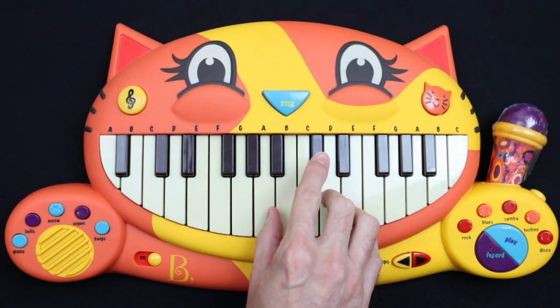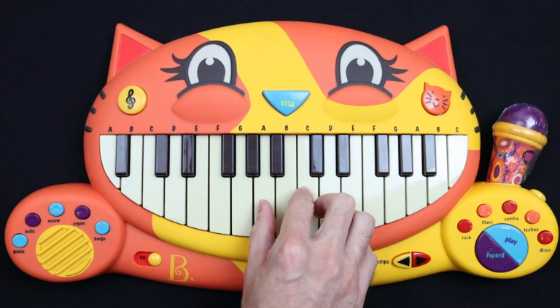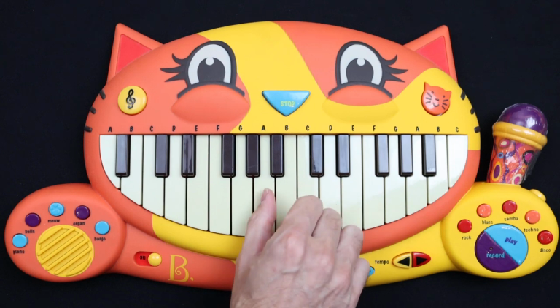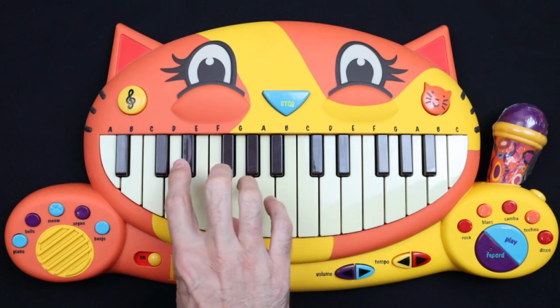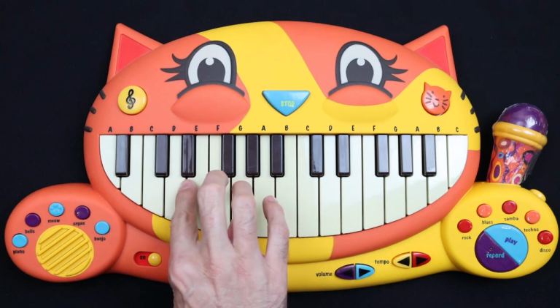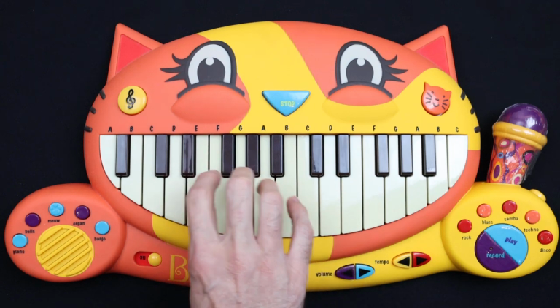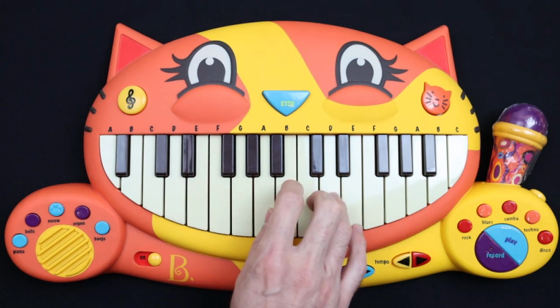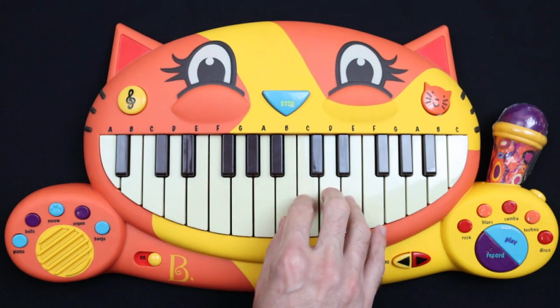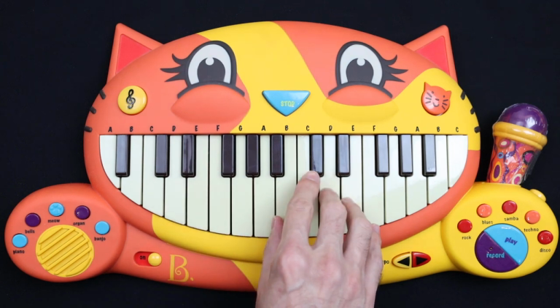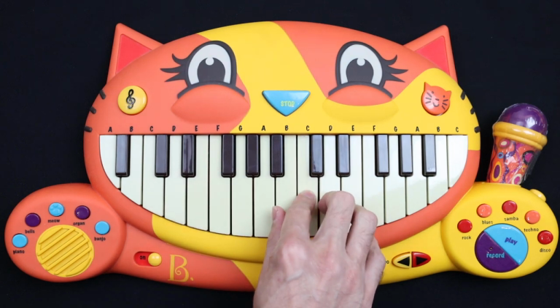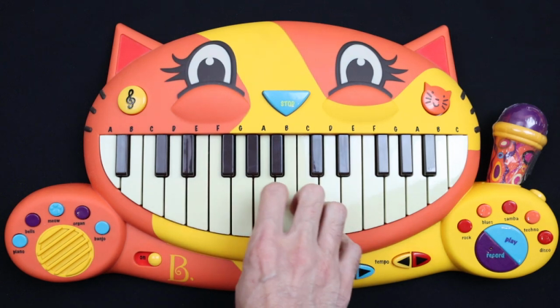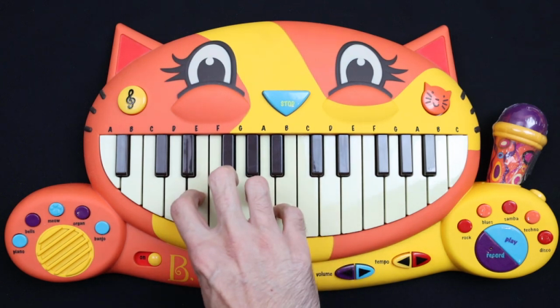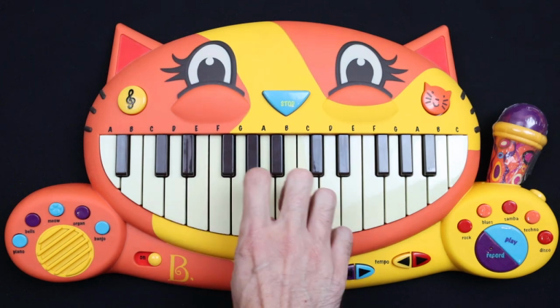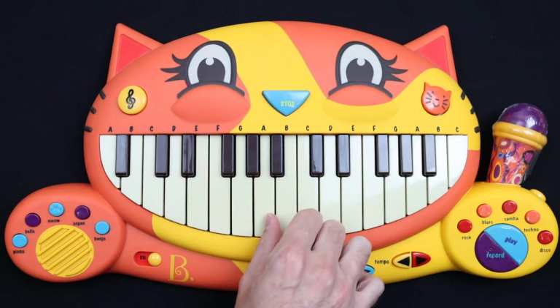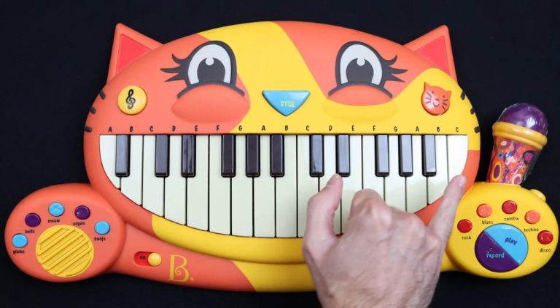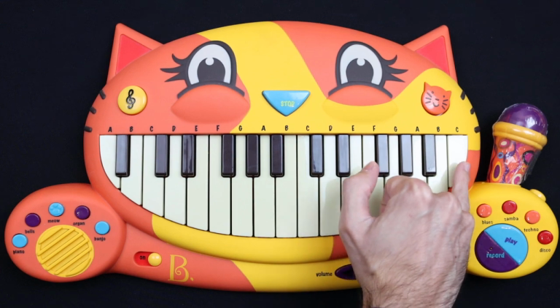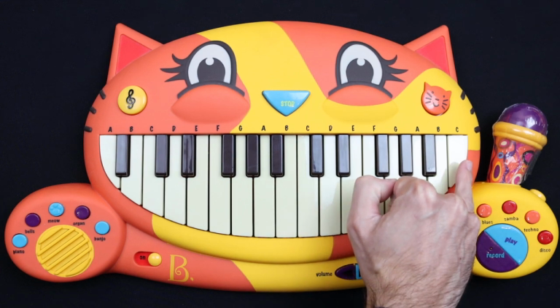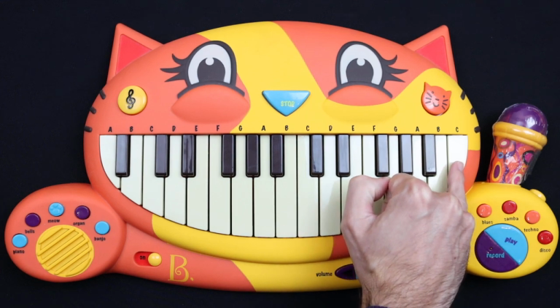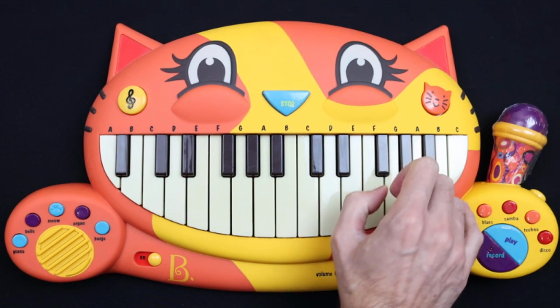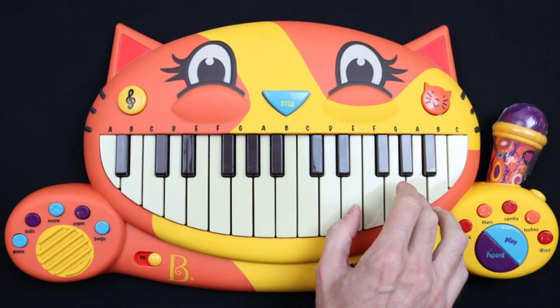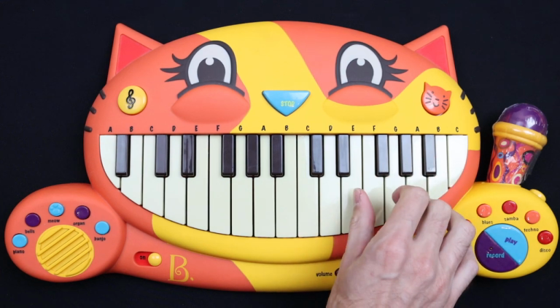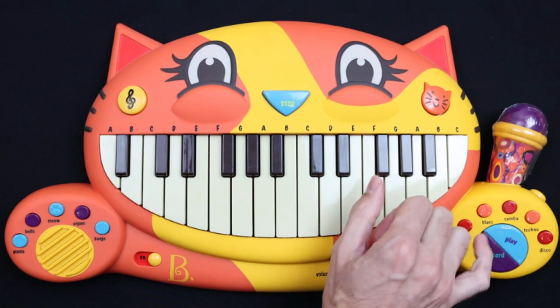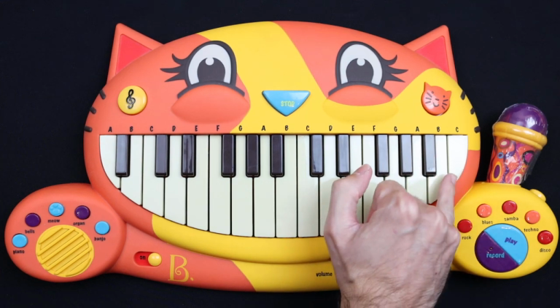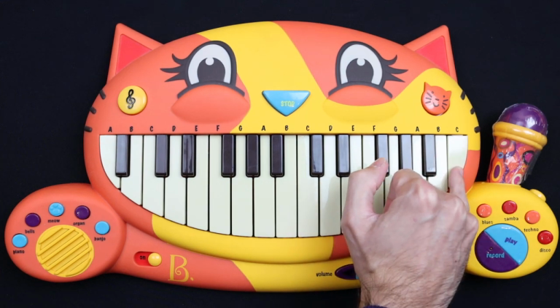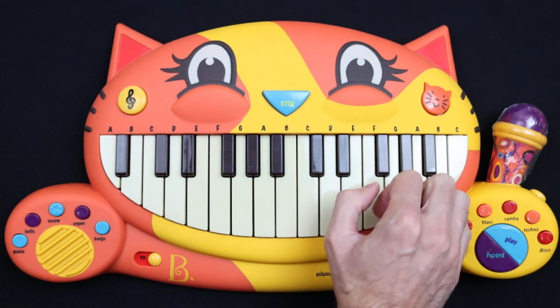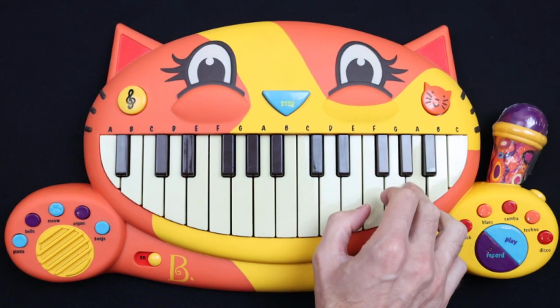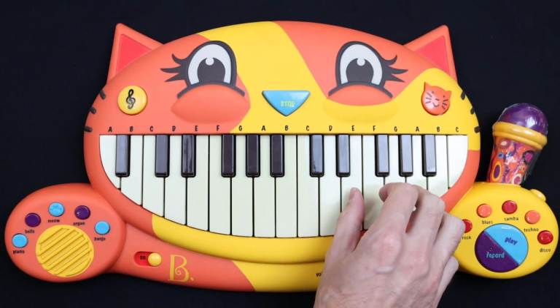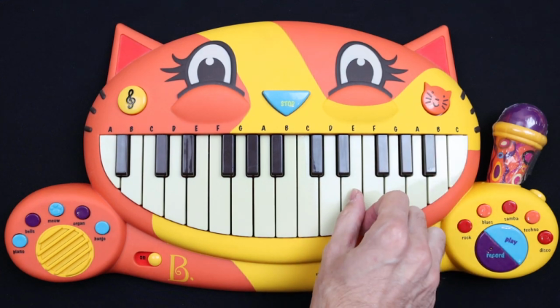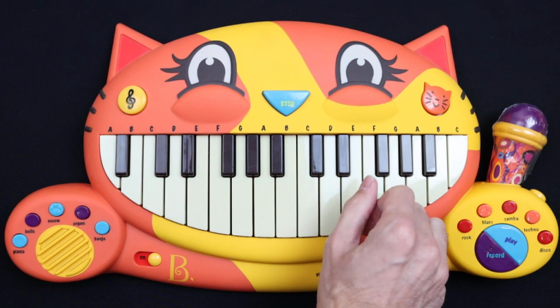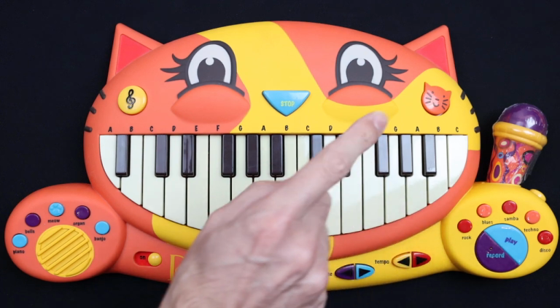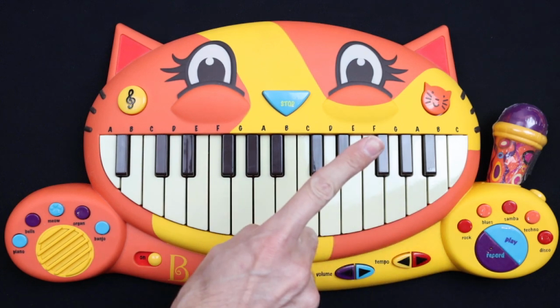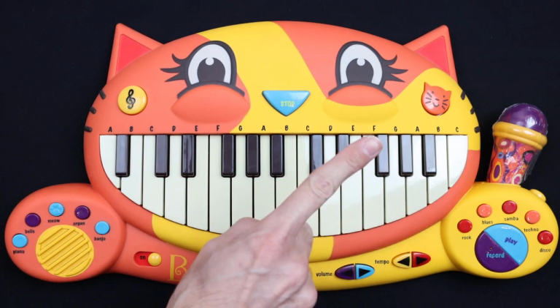D, C, A, E, A... And then you jump and you go C, A, E... And that's the first part.